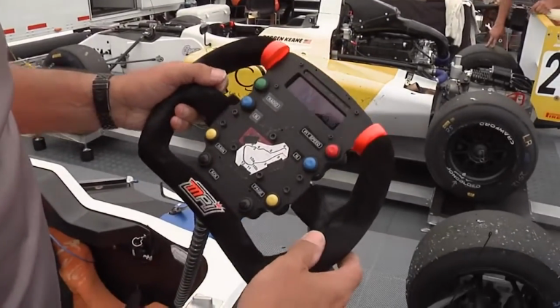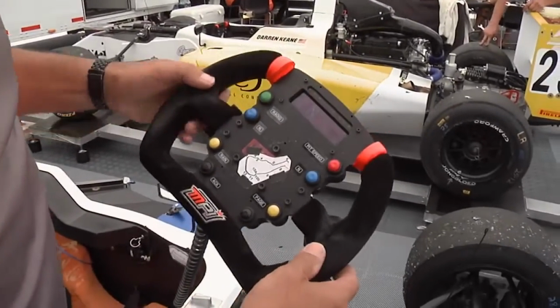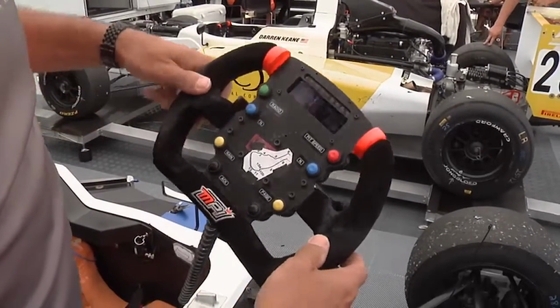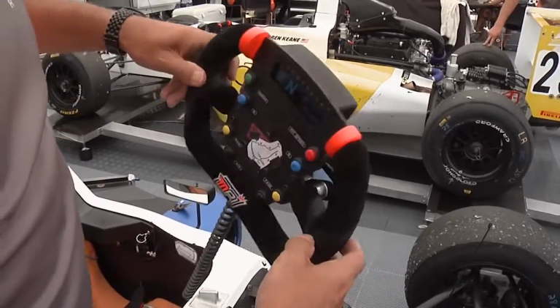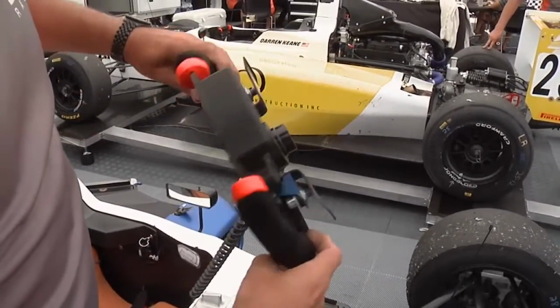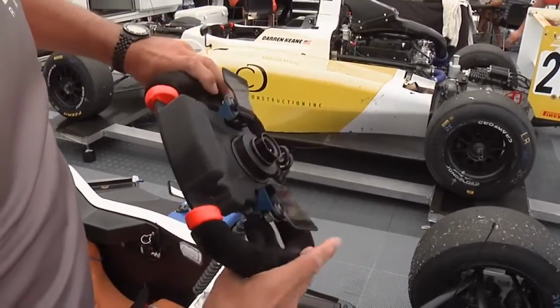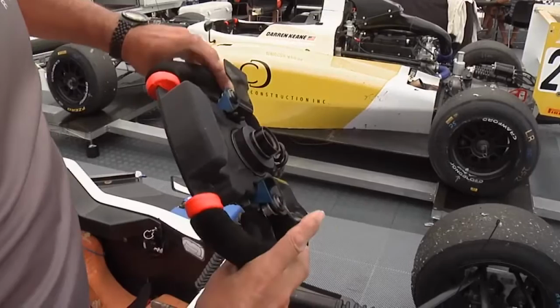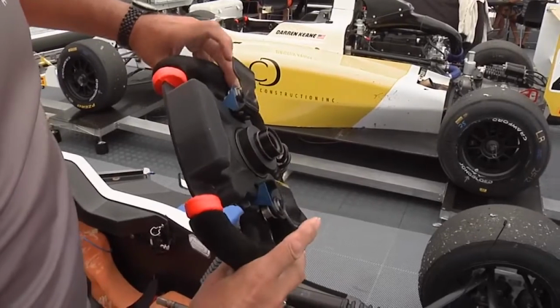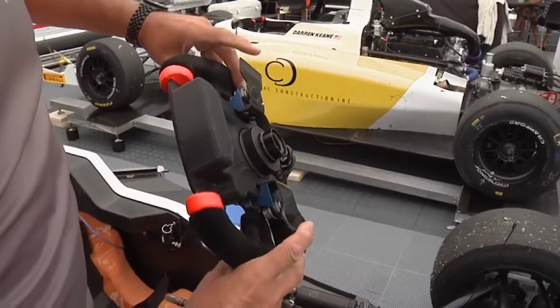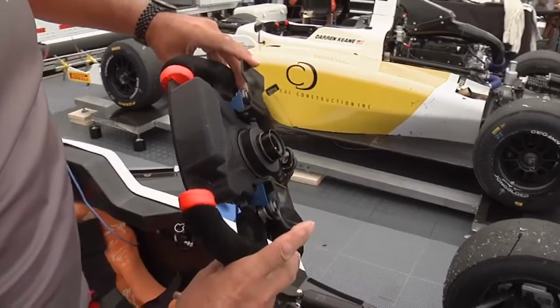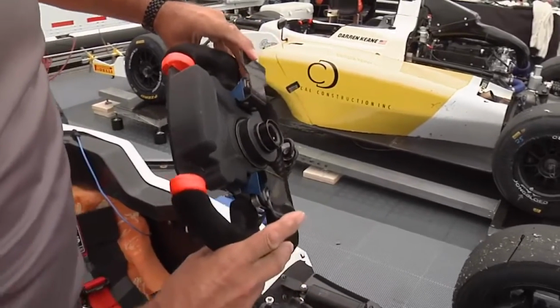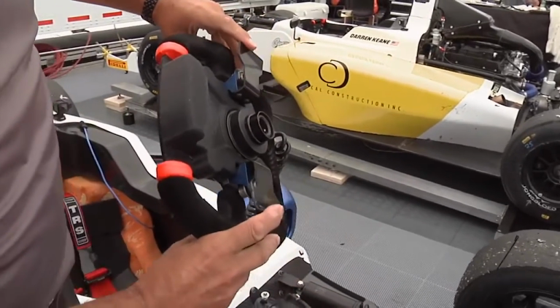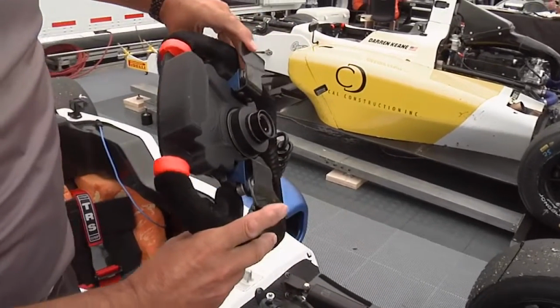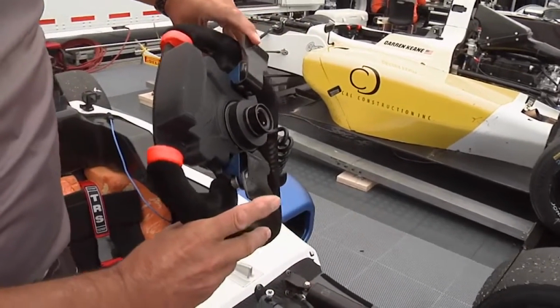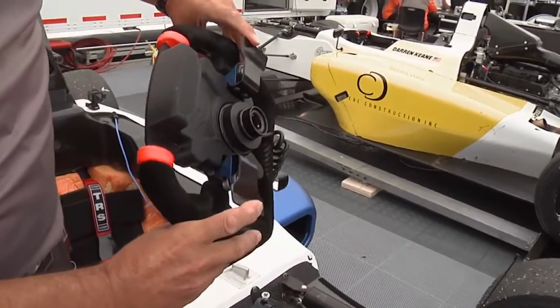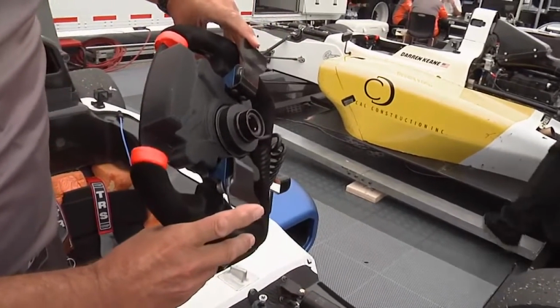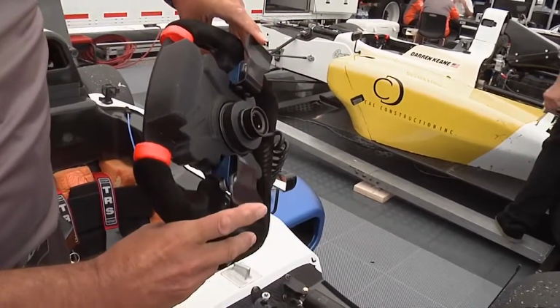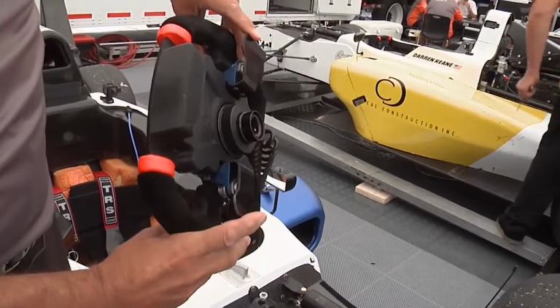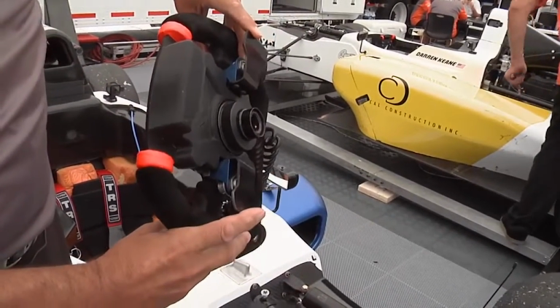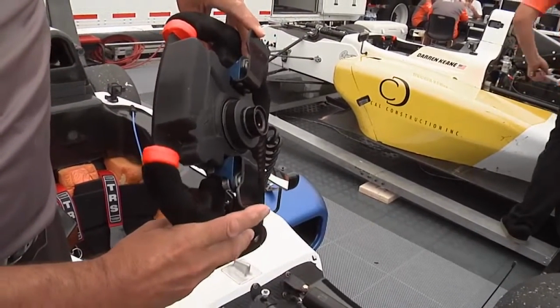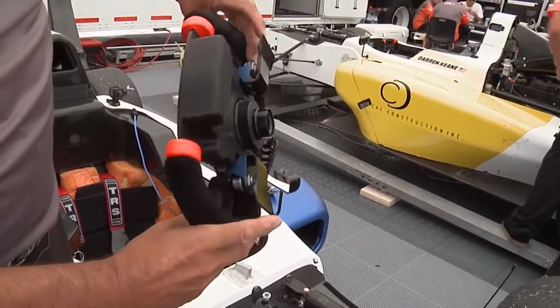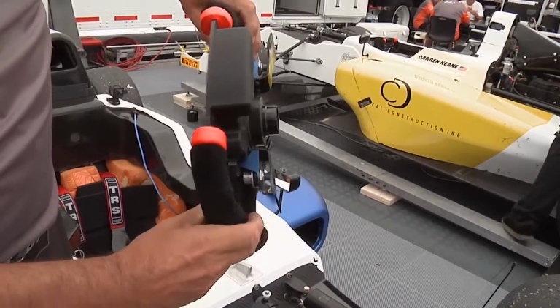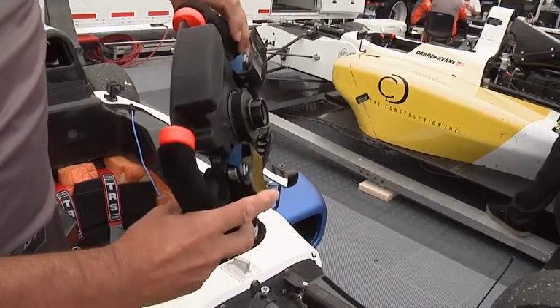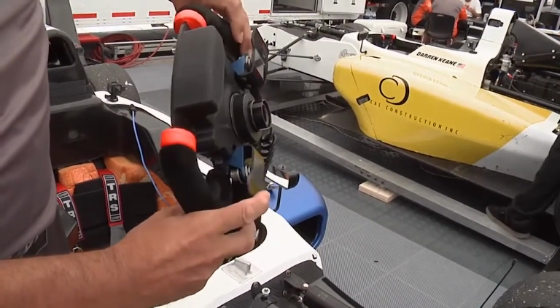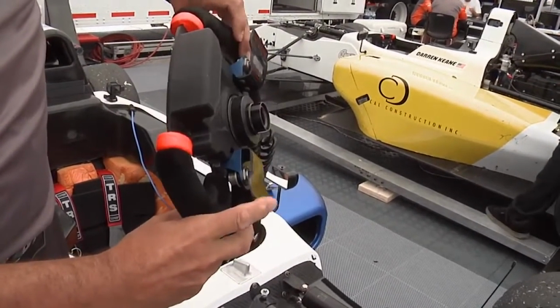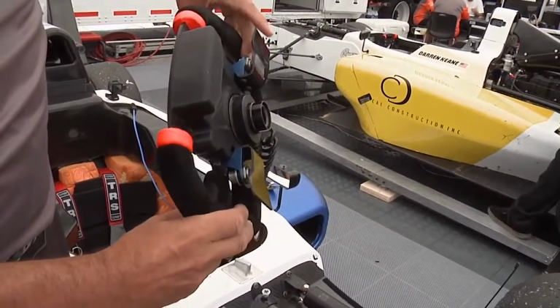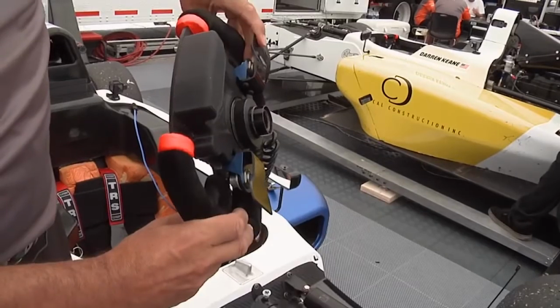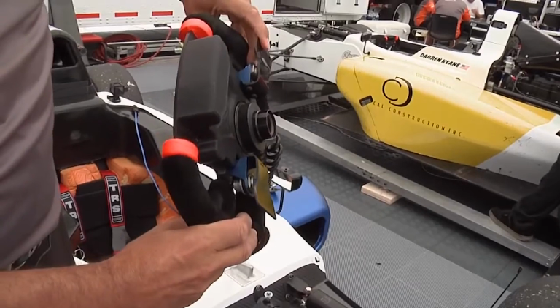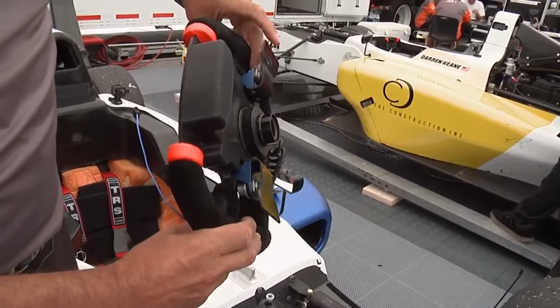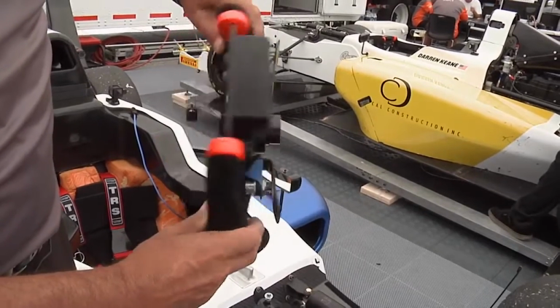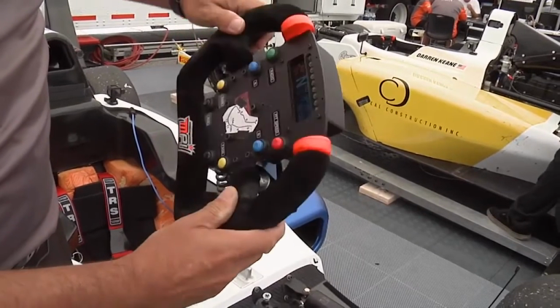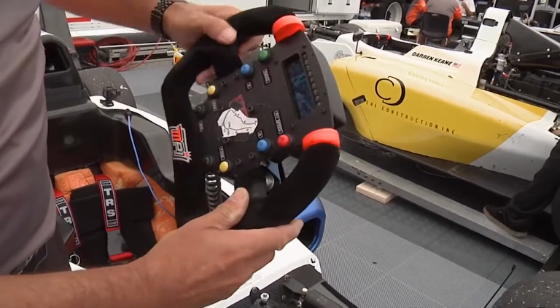It starts with the back of the steering wheel with the shift paddles back here — little carbon tabs that operate those switches to upshift the car and downshift the car.